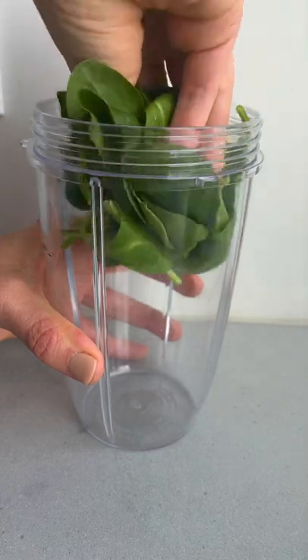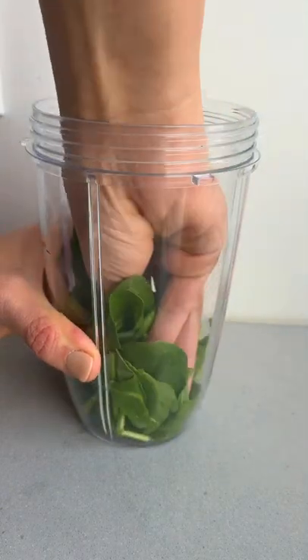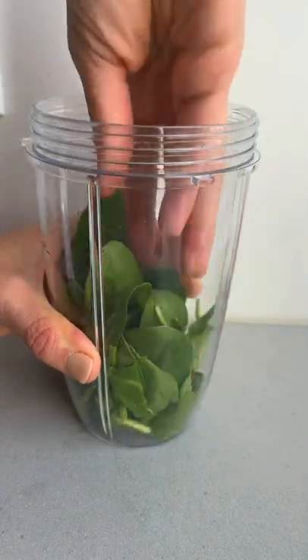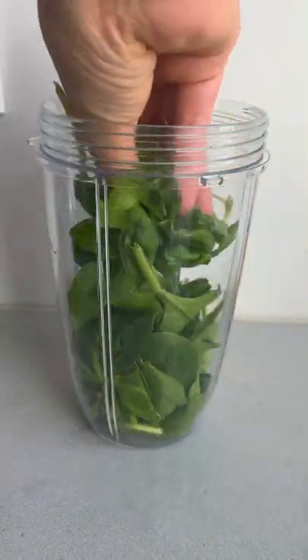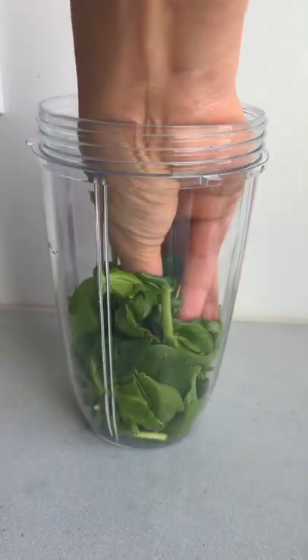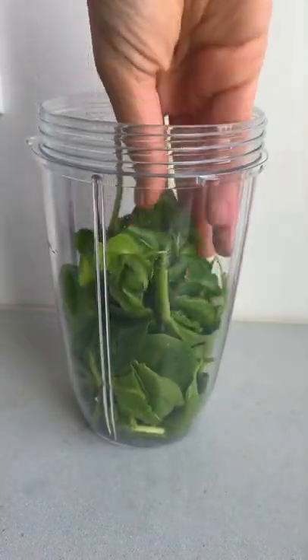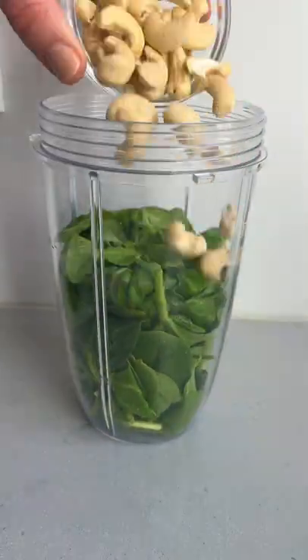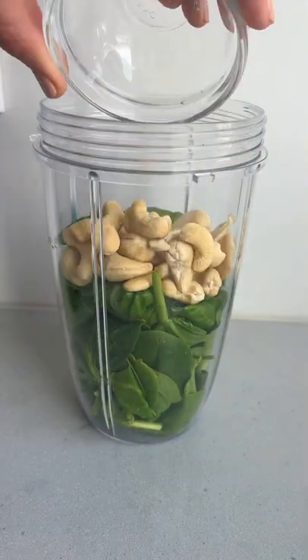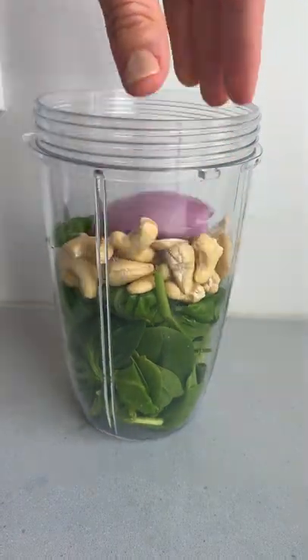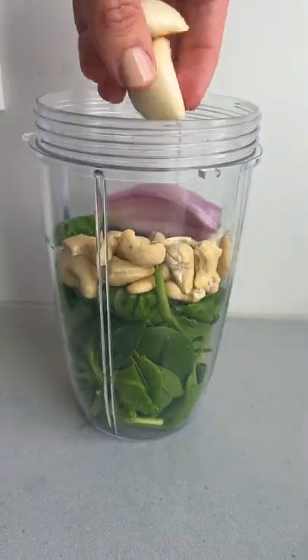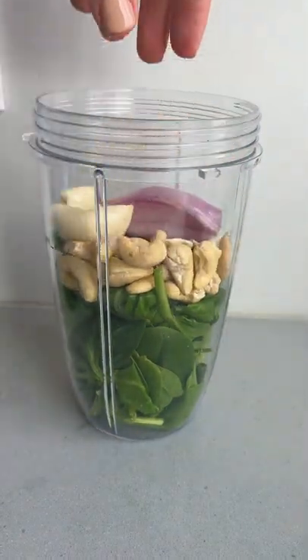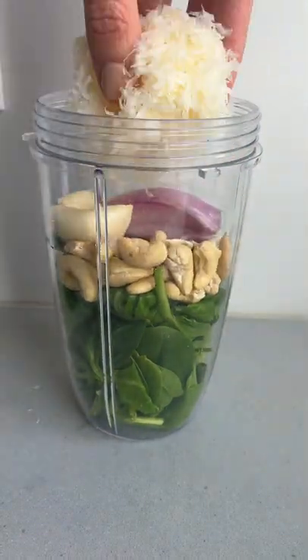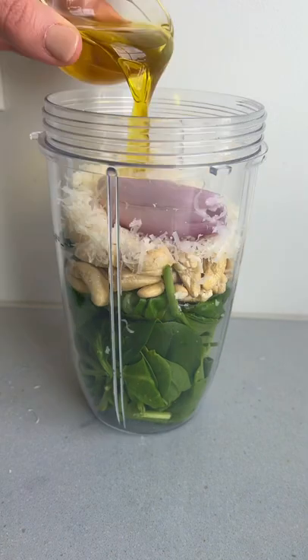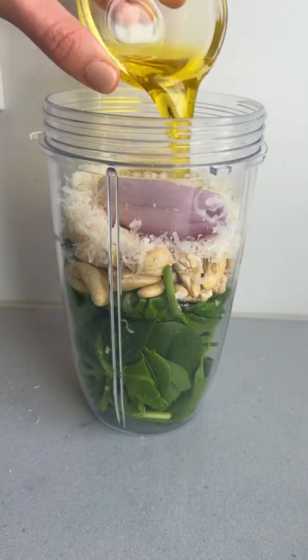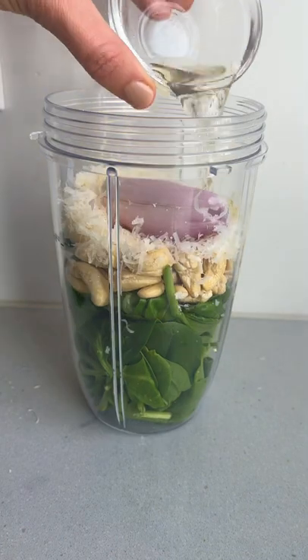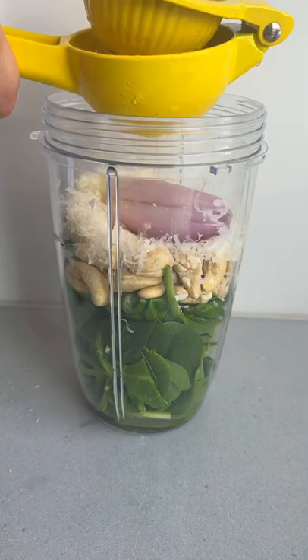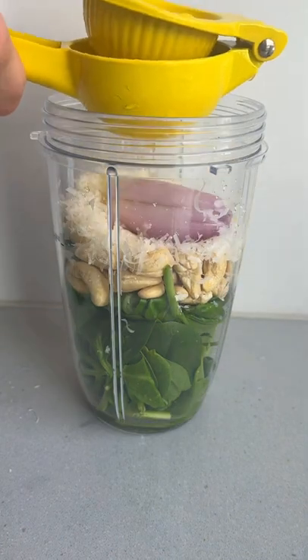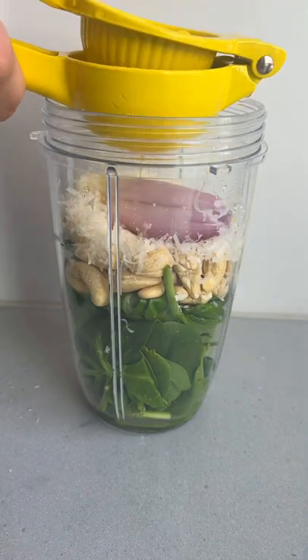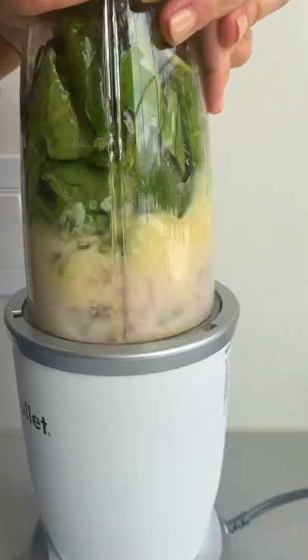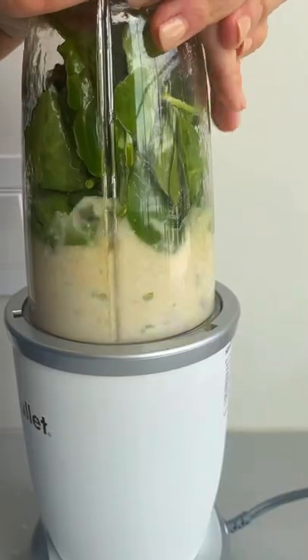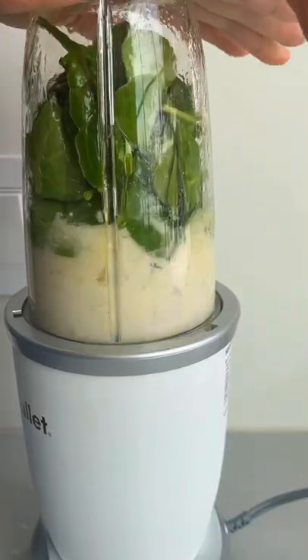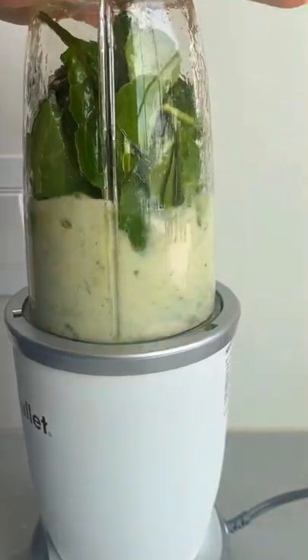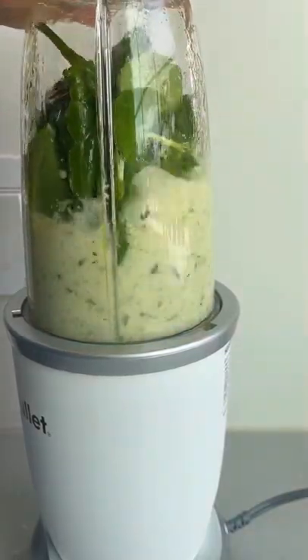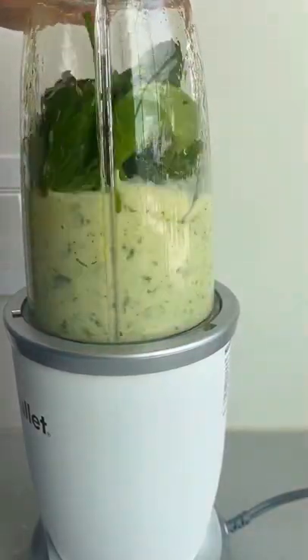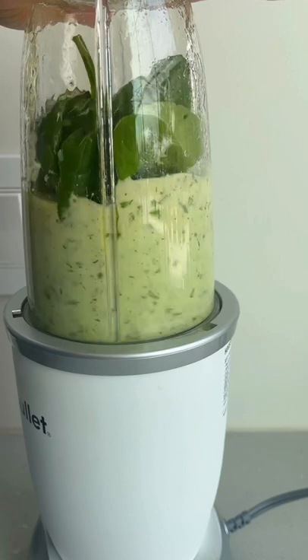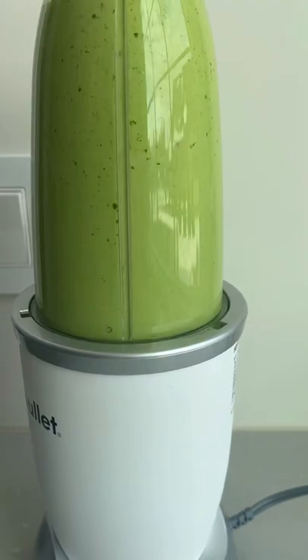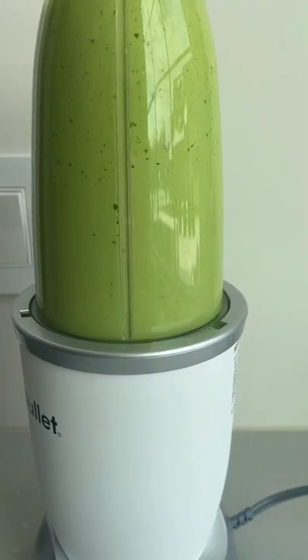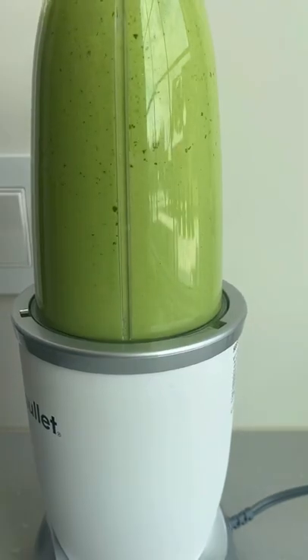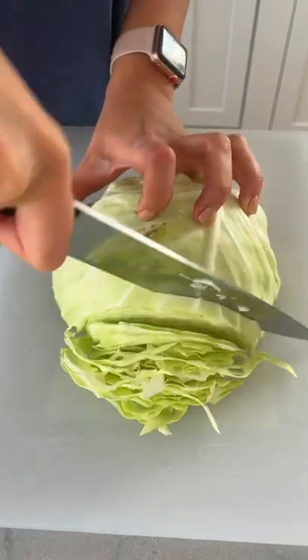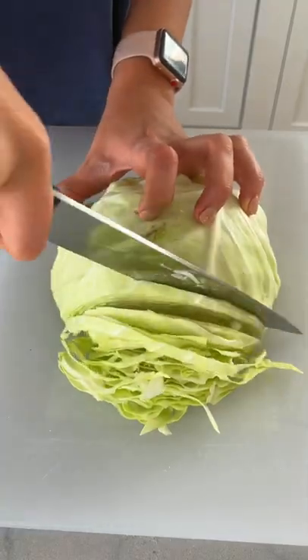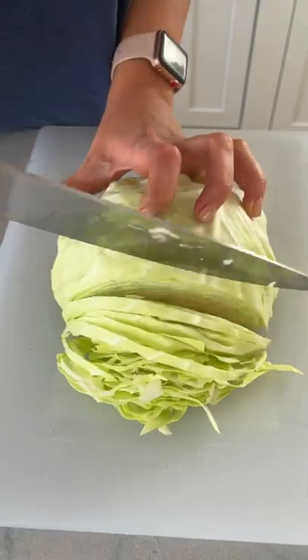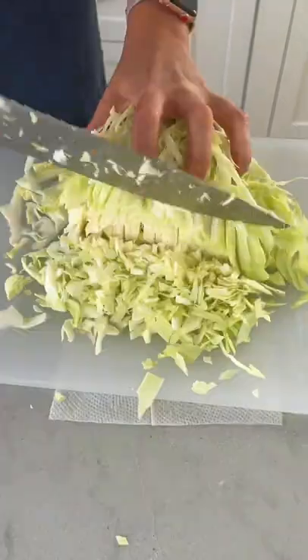I recently learned that the original Green Goddess Salad Dressing was created about 100 years ago and it was made with mayonnaise, sour cream, anchovies, and herbs. It was primarily eaten as a dip with green vegetables like cucumbers, peppers, and celery.